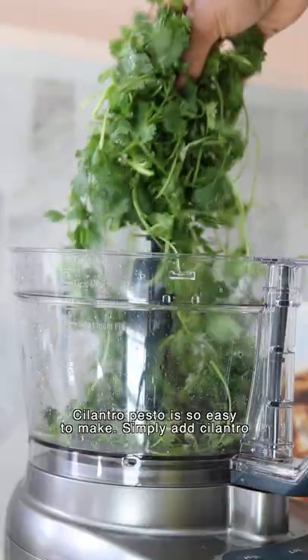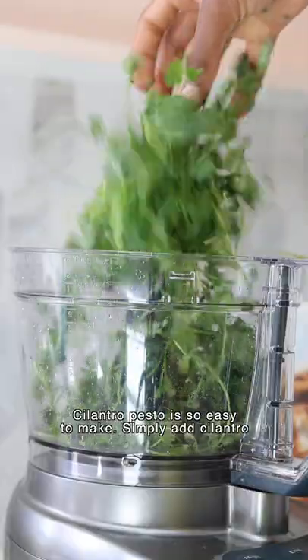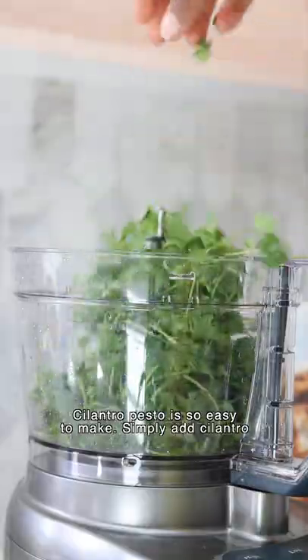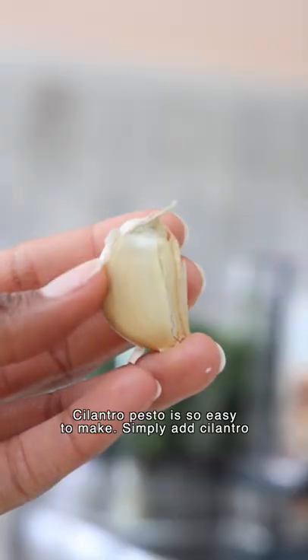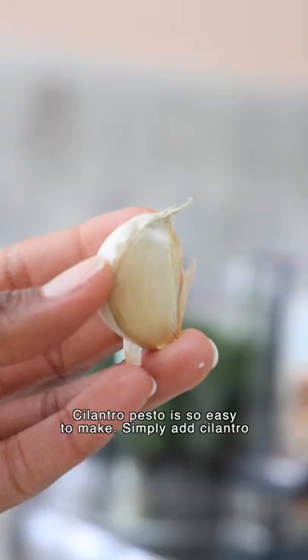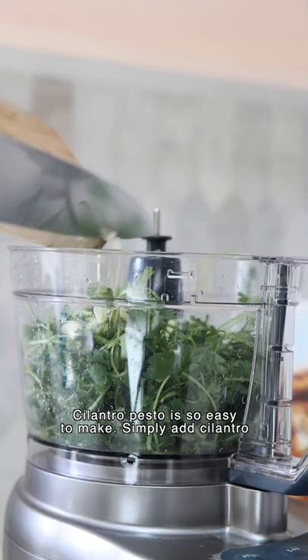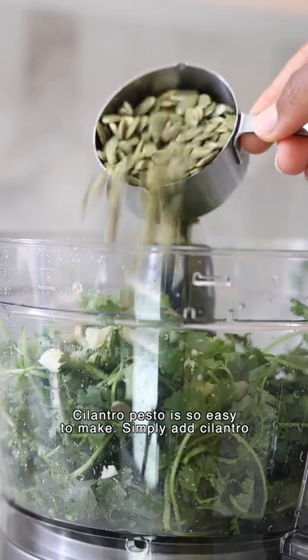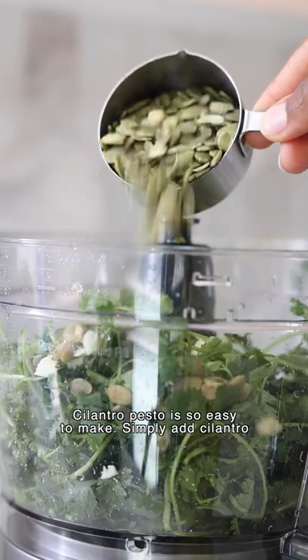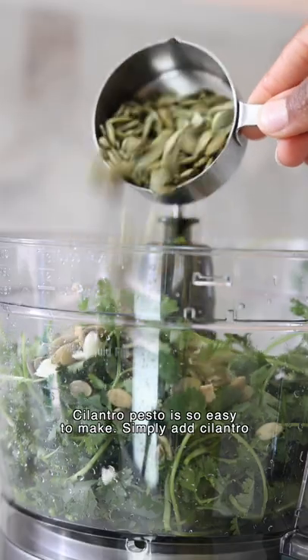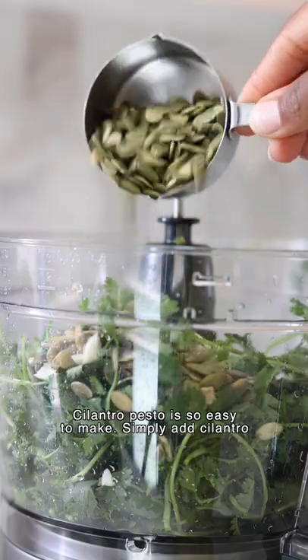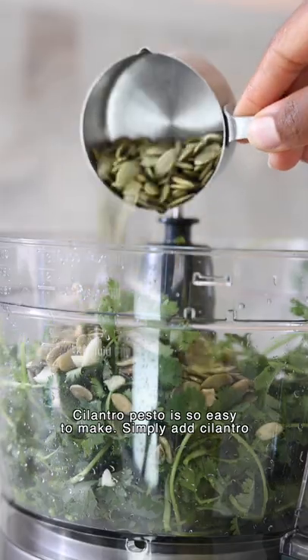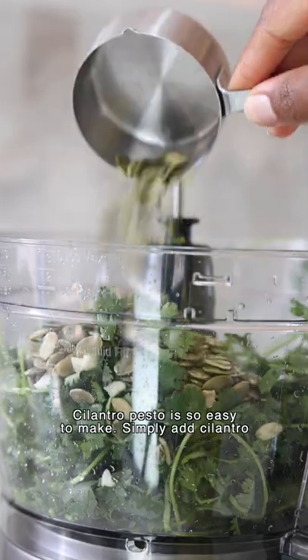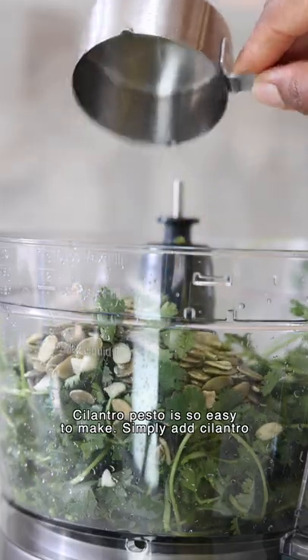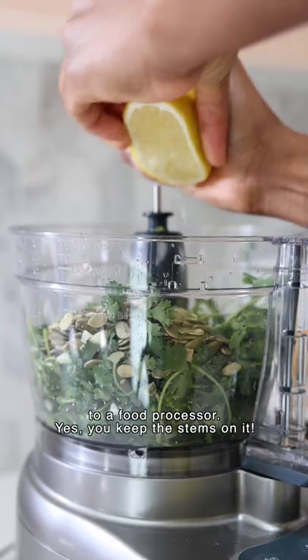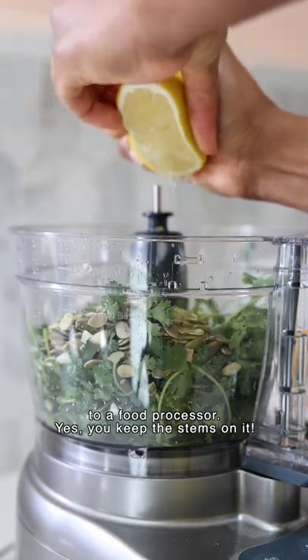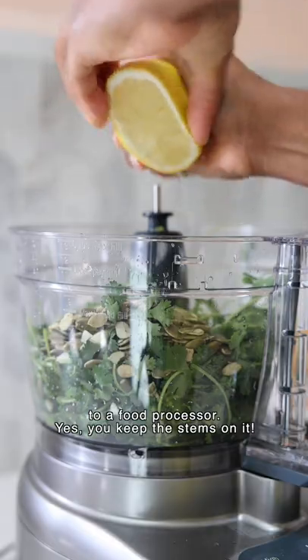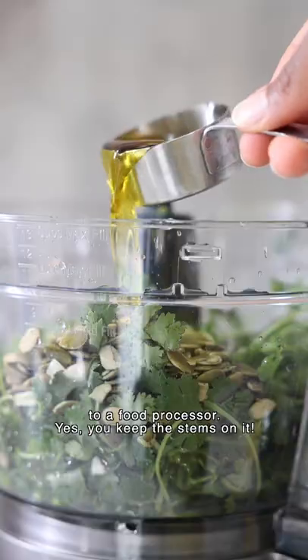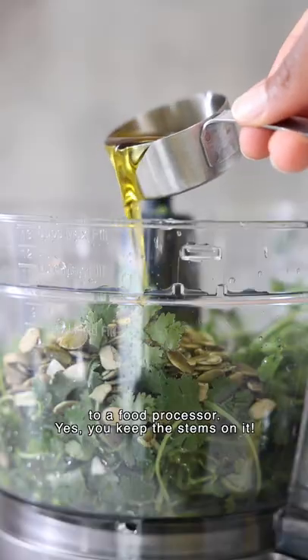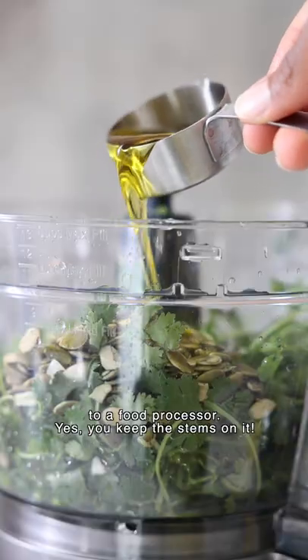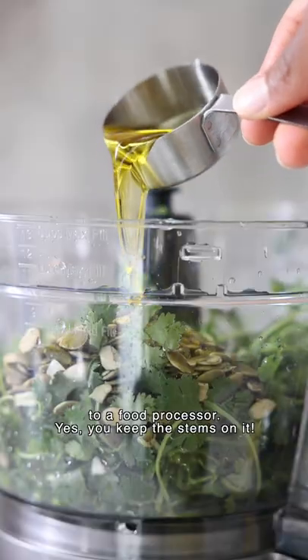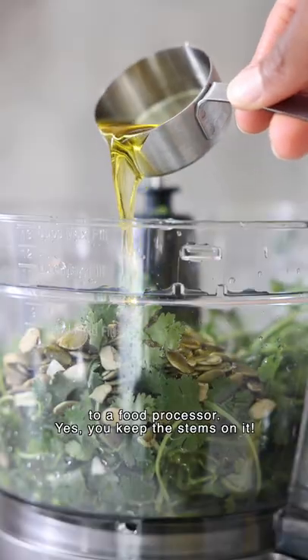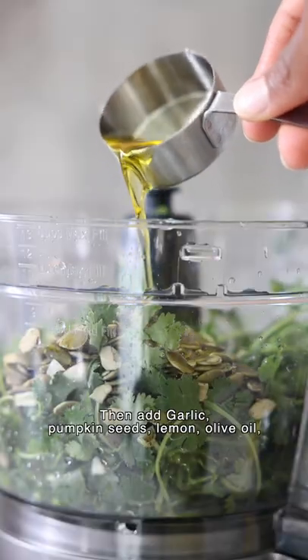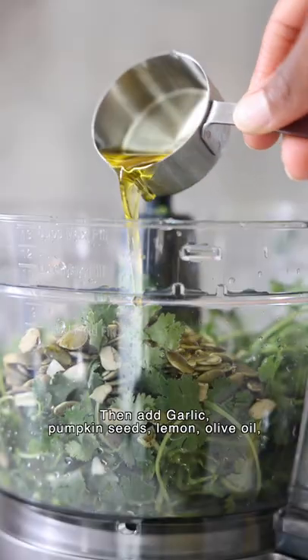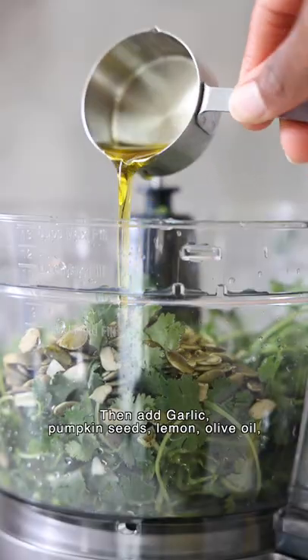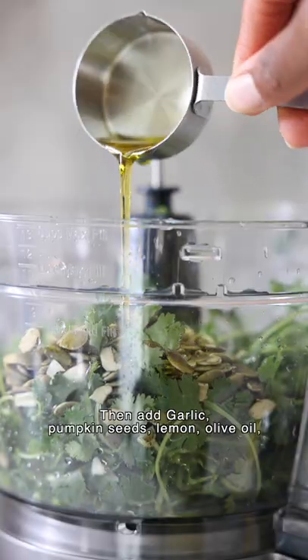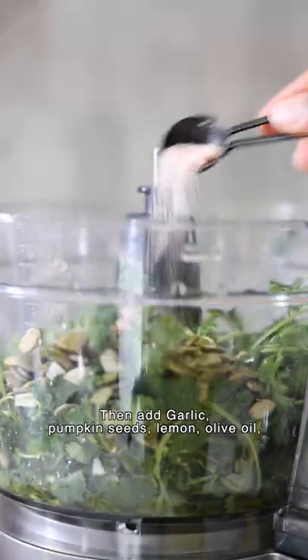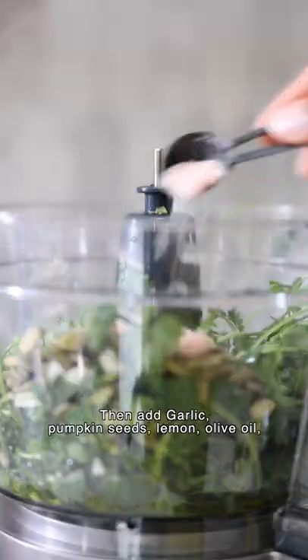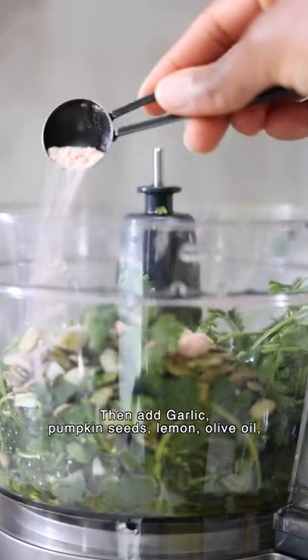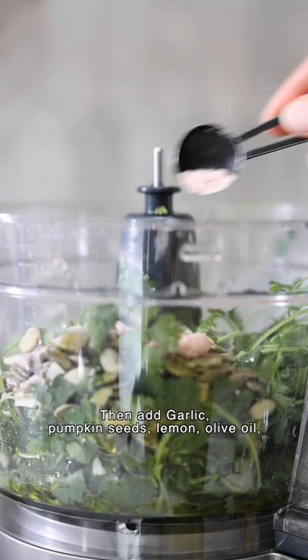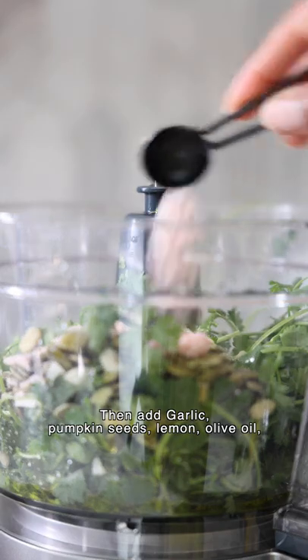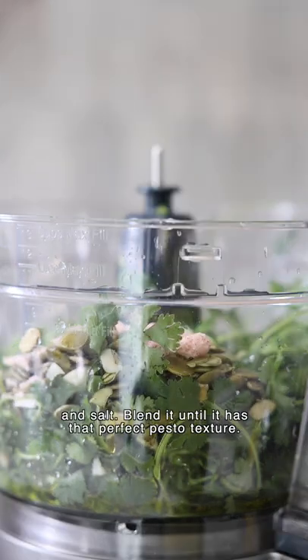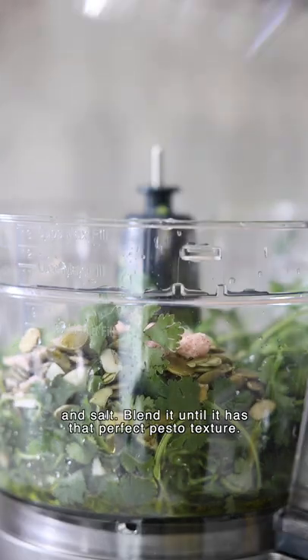Cilantro pesto is so easy to make. Simply add cilantro to a food processor — and yes, you can keep the stems on it. Then add garlic, pumpkin seeds, lemon, olive oil, and salt.